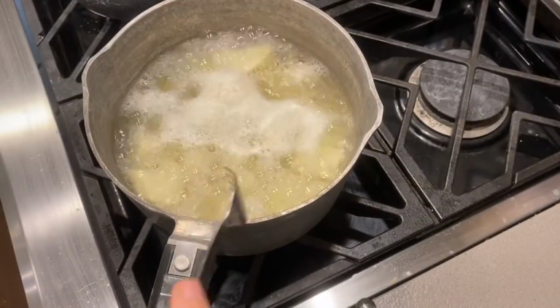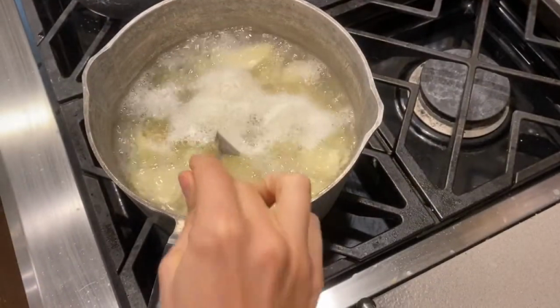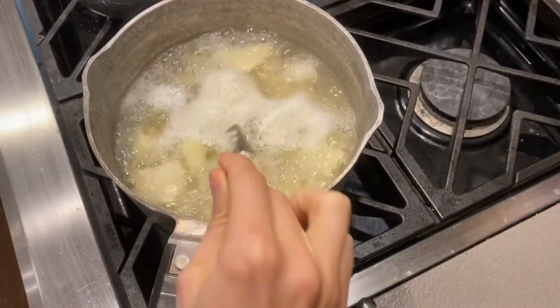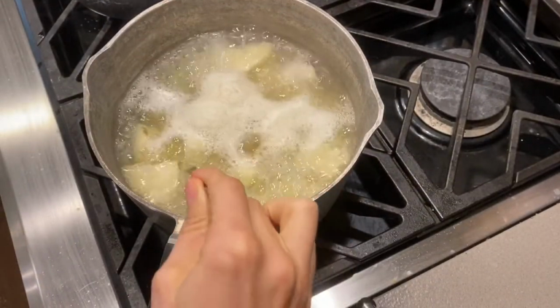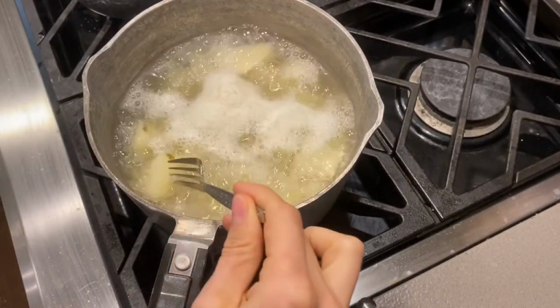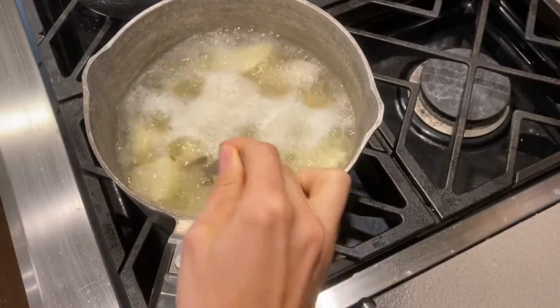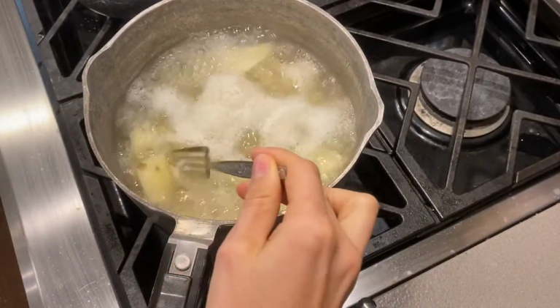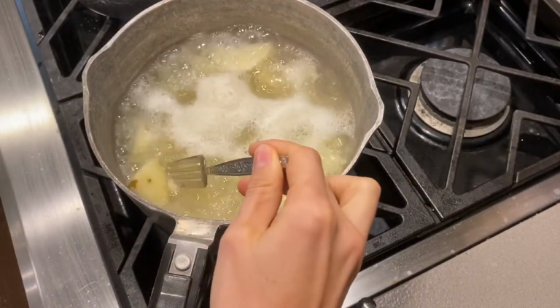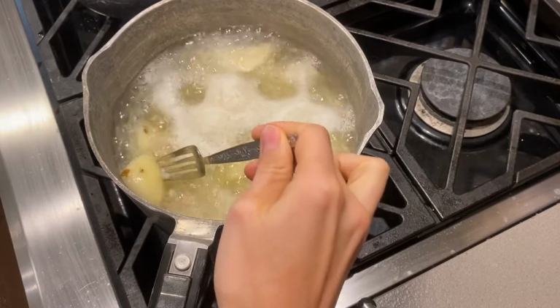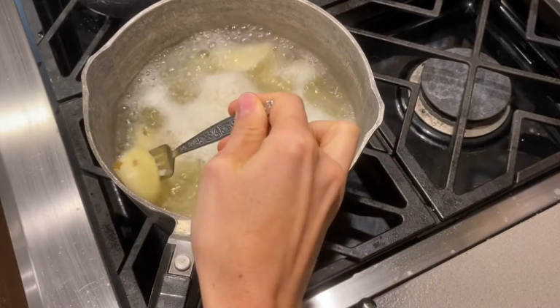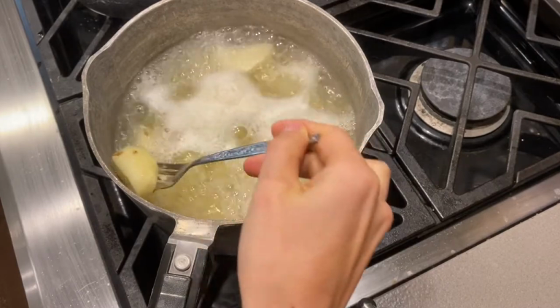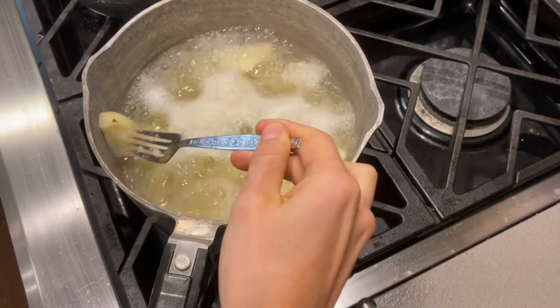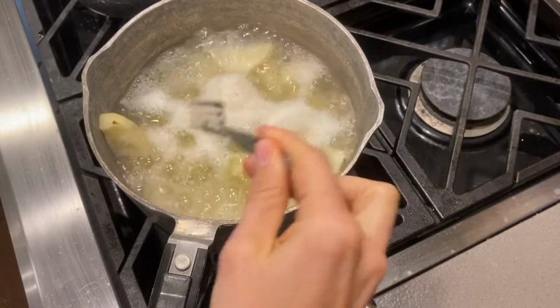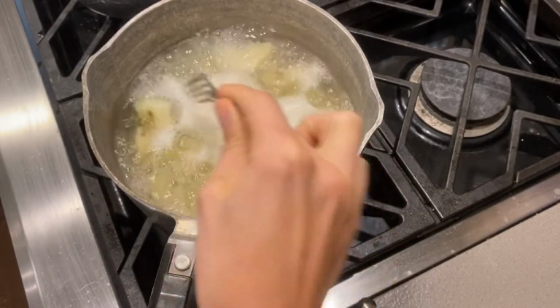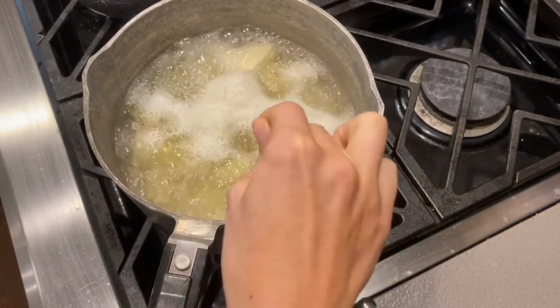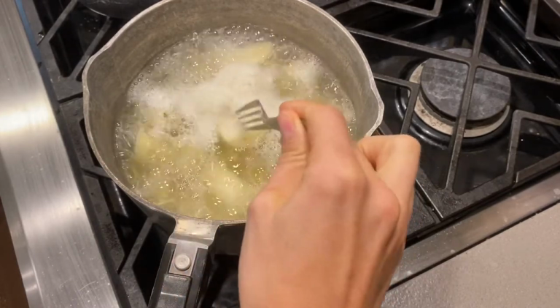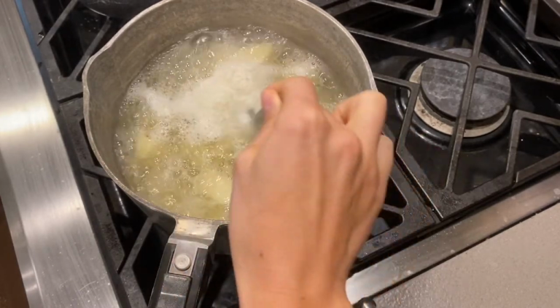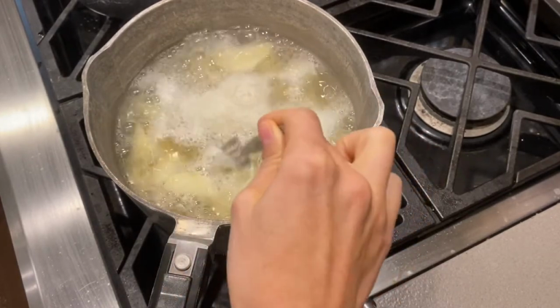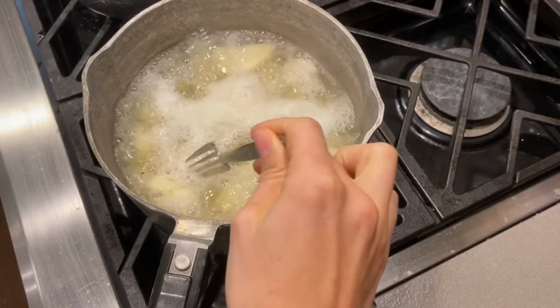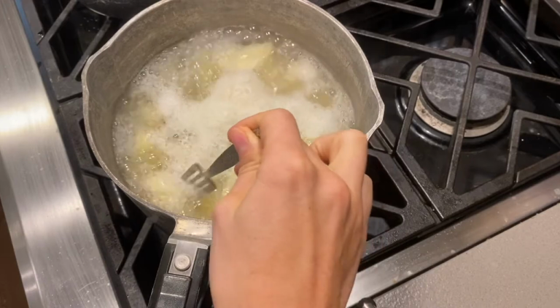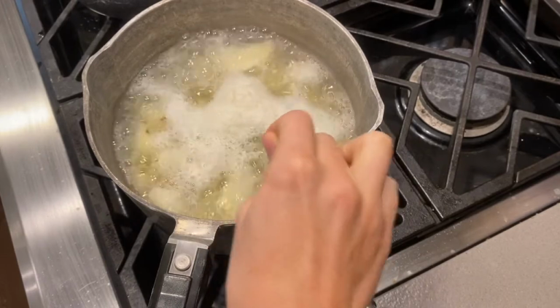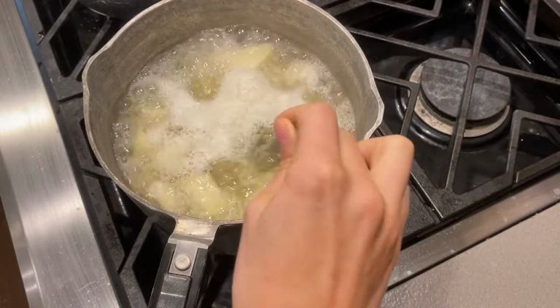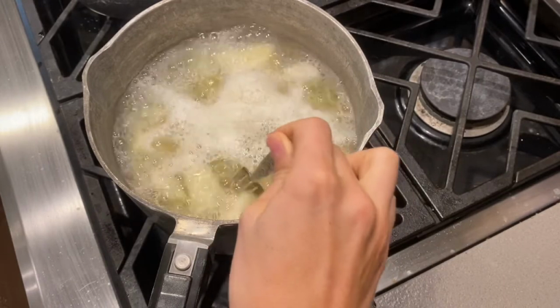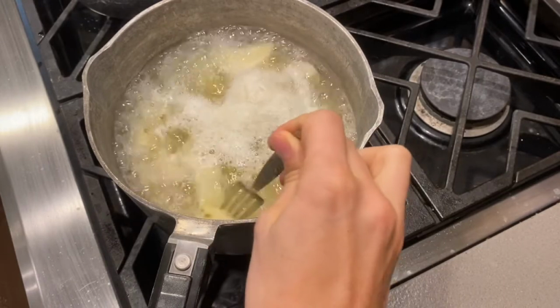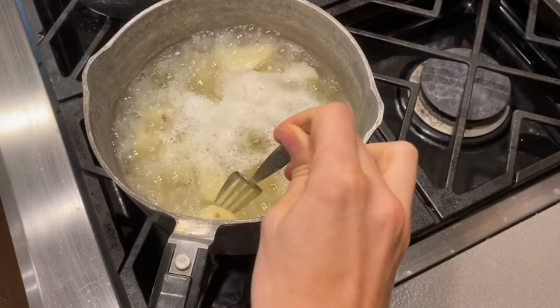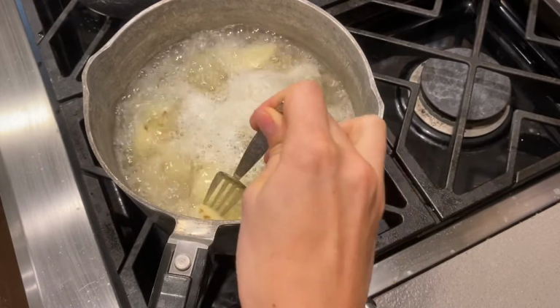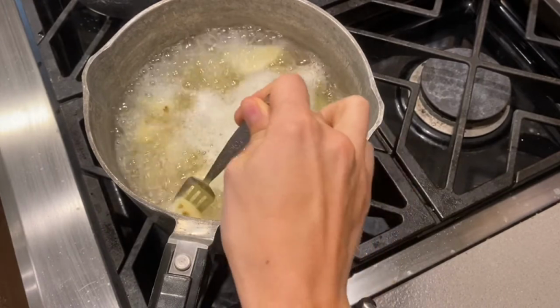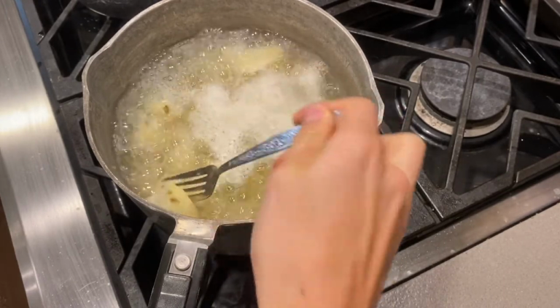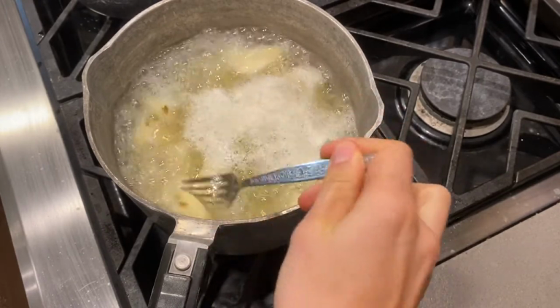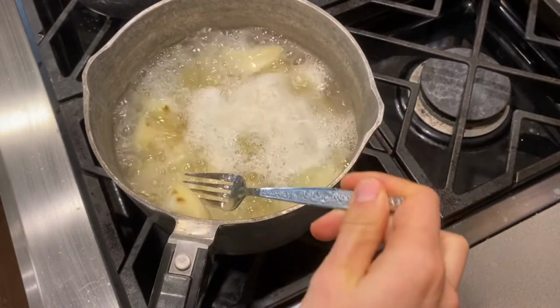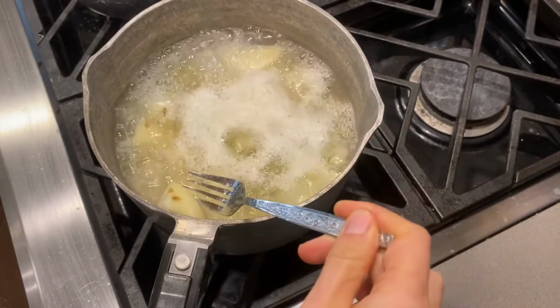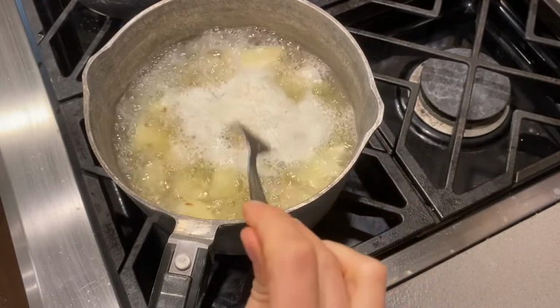I know when my potatoes are done when I can put a fork in them and they break in half — that's how you want them. Not too mushy, but you want them to where they just easily break in half when you stick a fork in them.